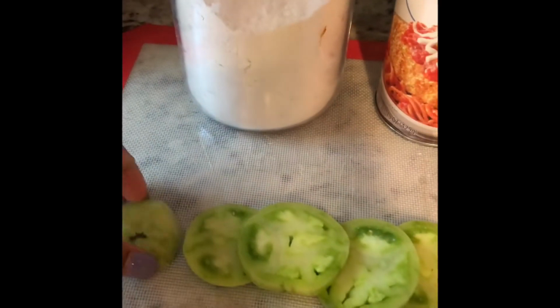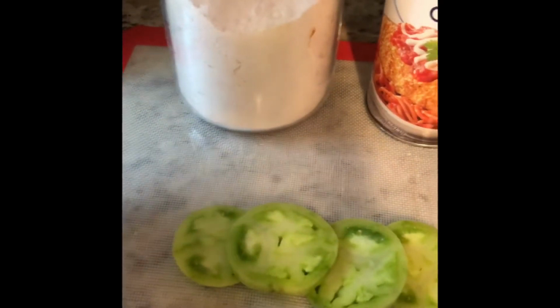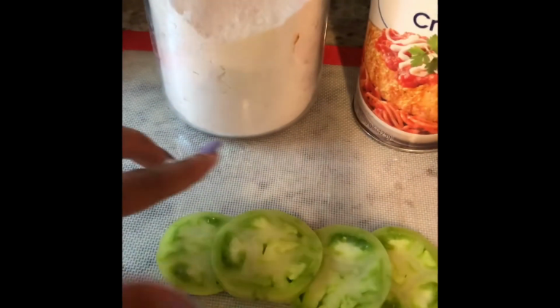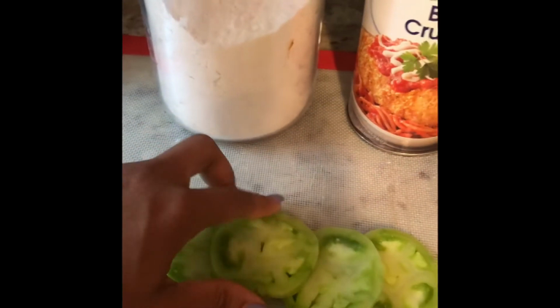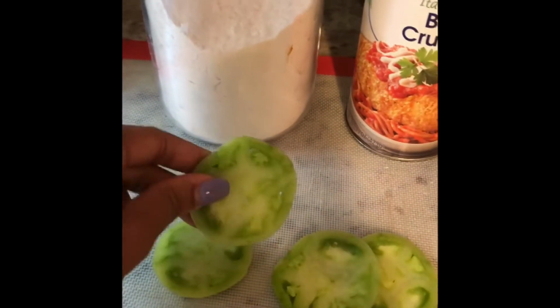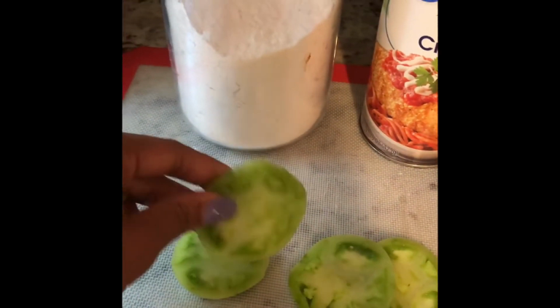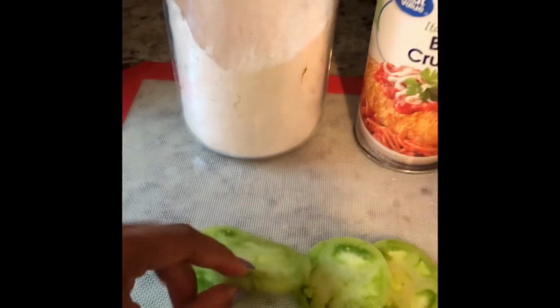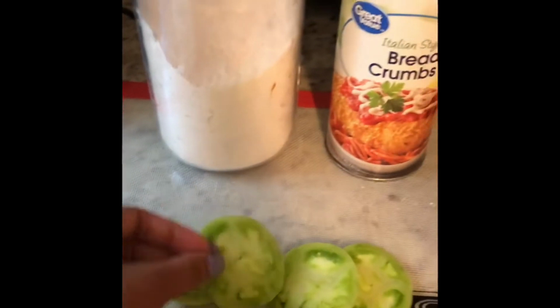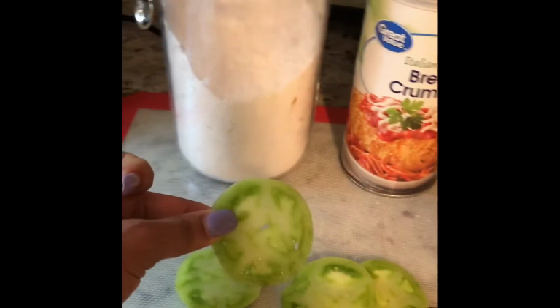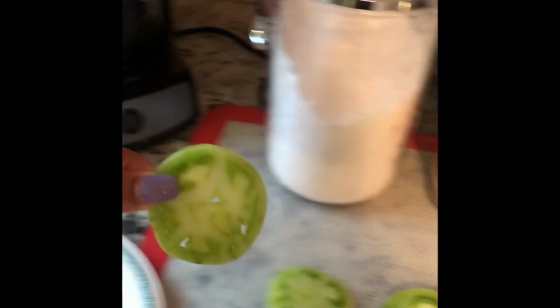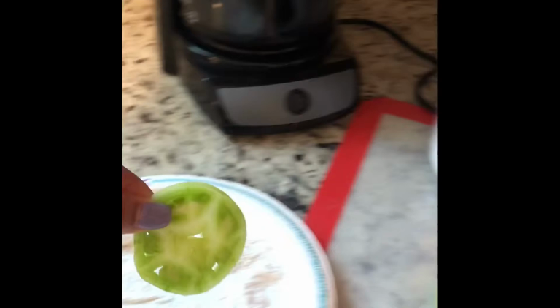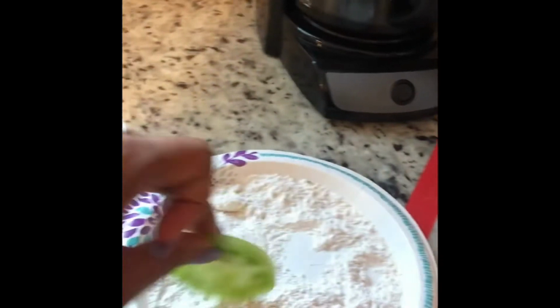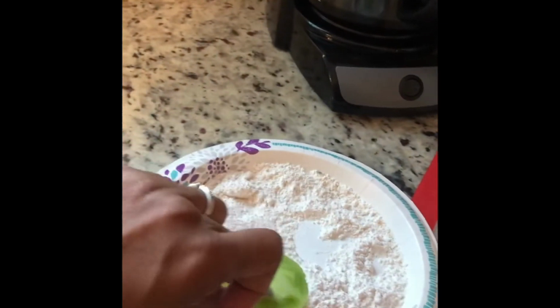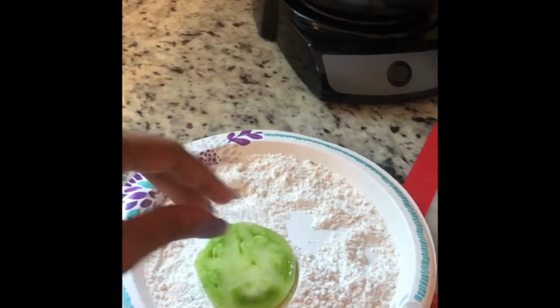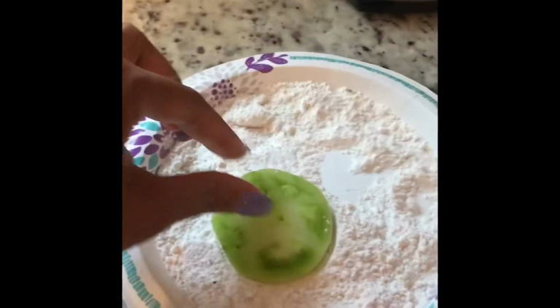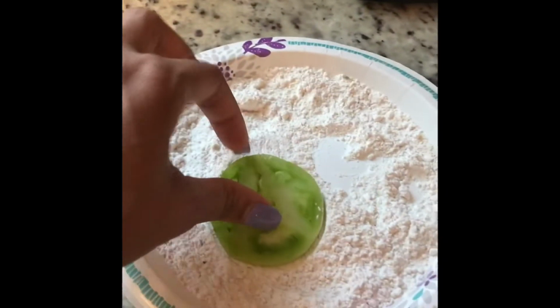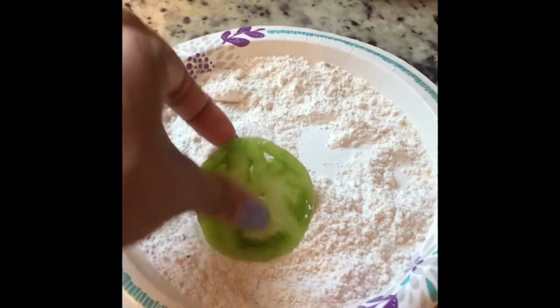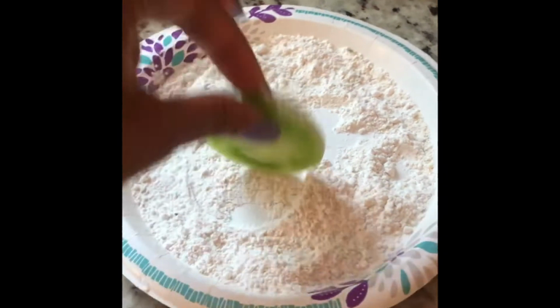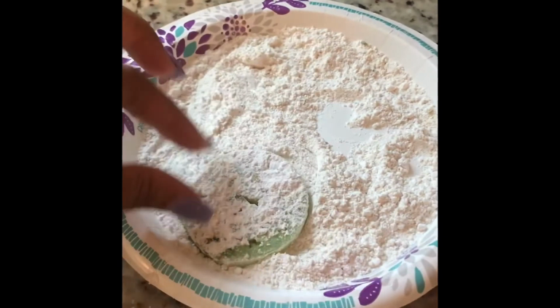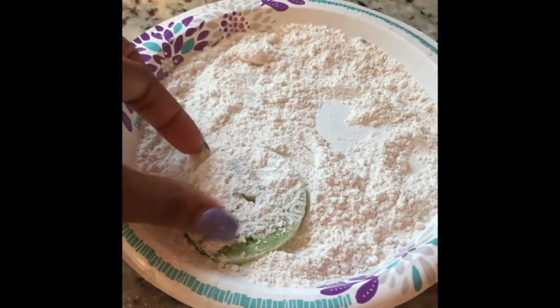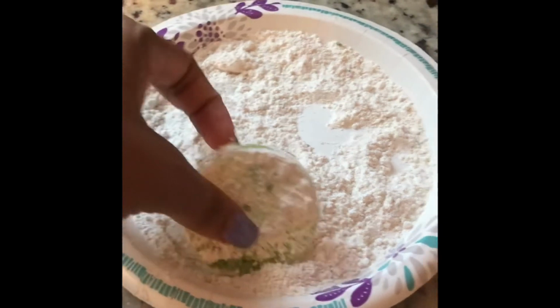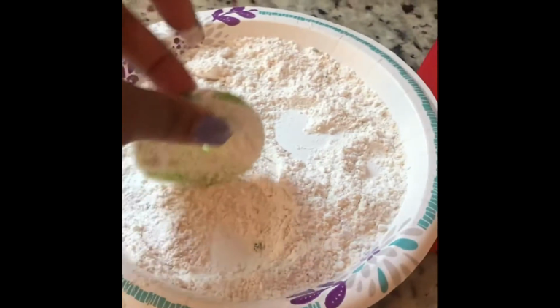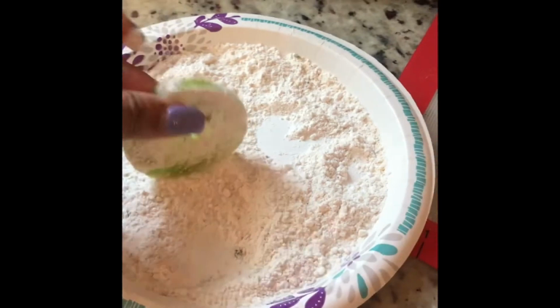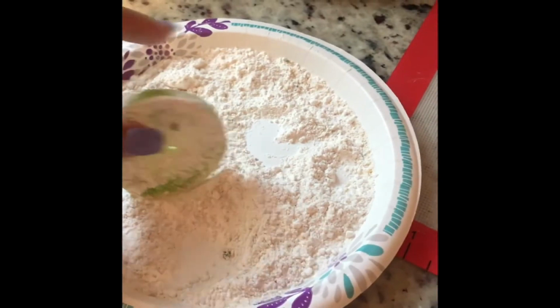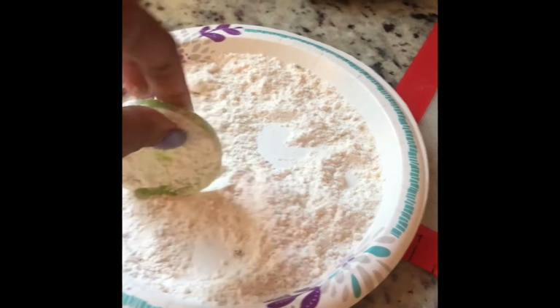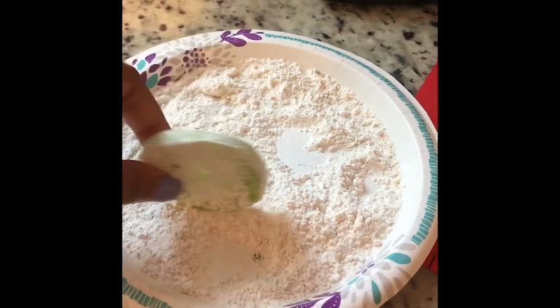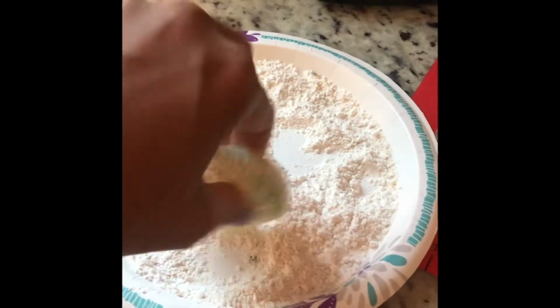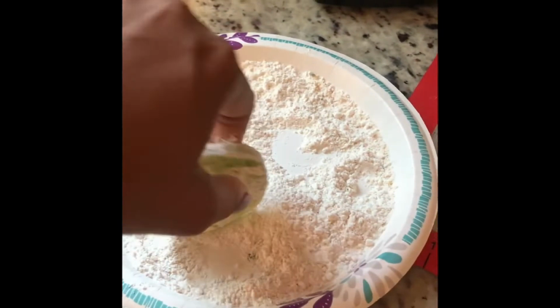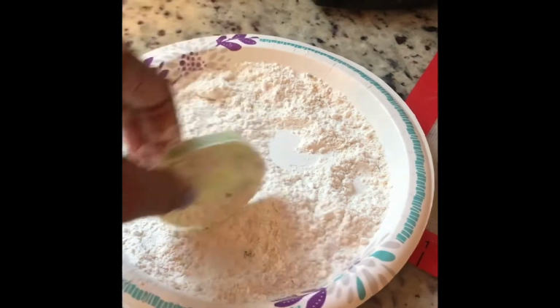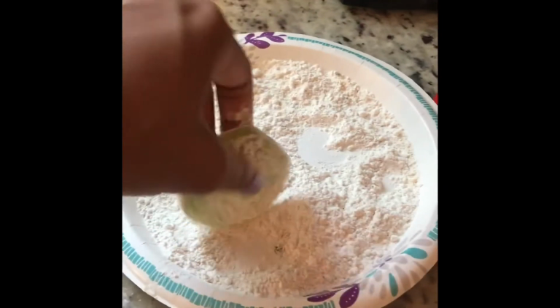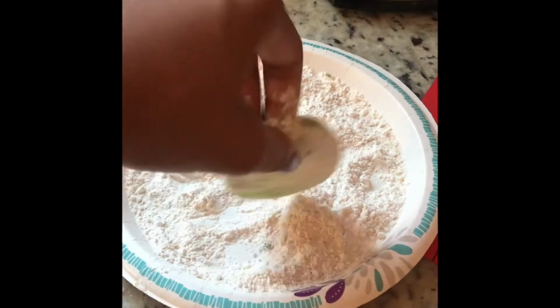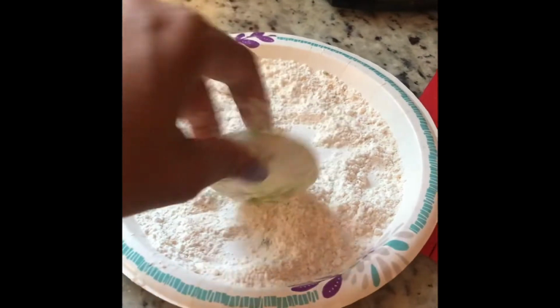Now my green tomato is cut up and I'm just going to simply take one at a time and coat it in my breadcrumb and flour mixture, and then we're going to toss it into our deep fryer until crispy golden brown.